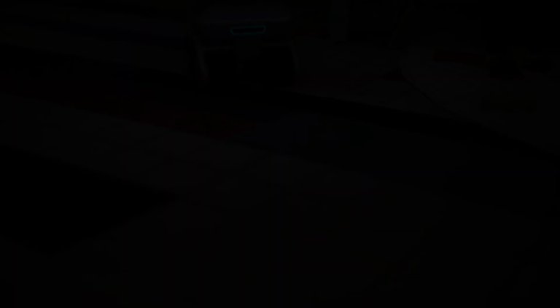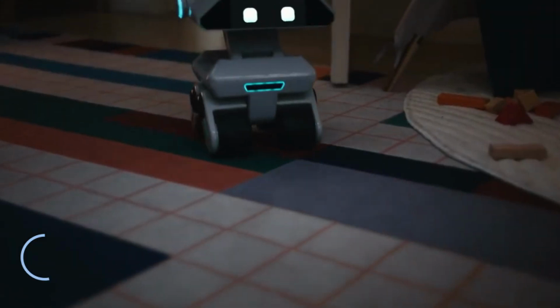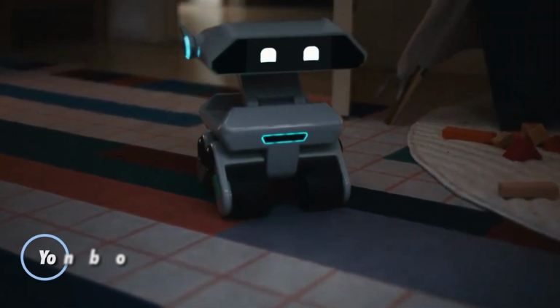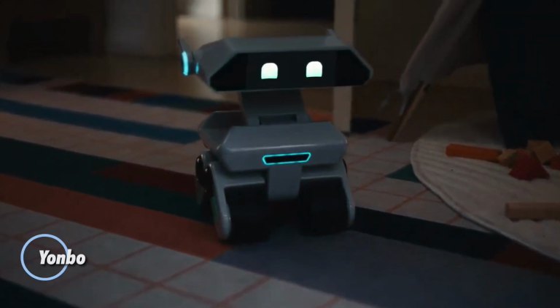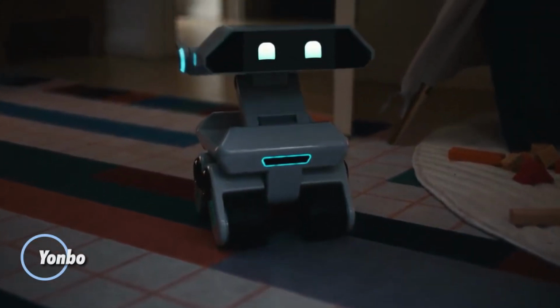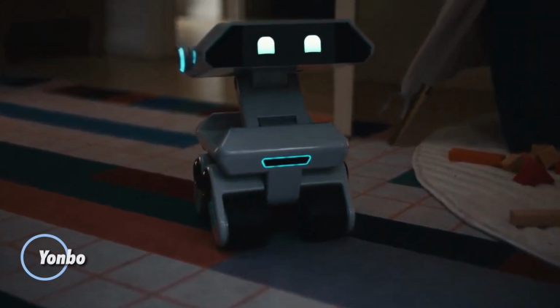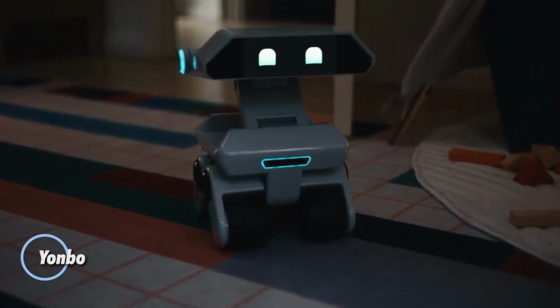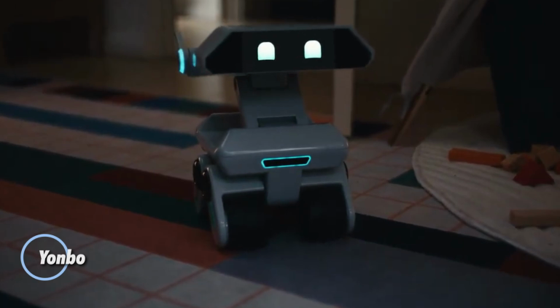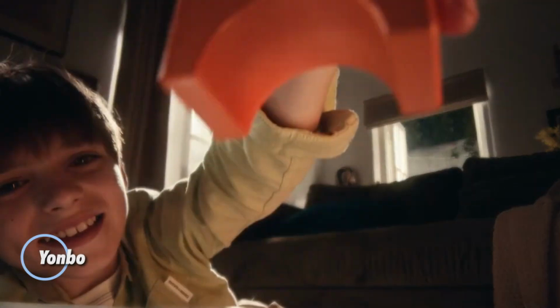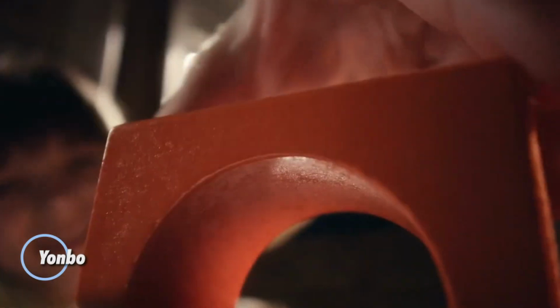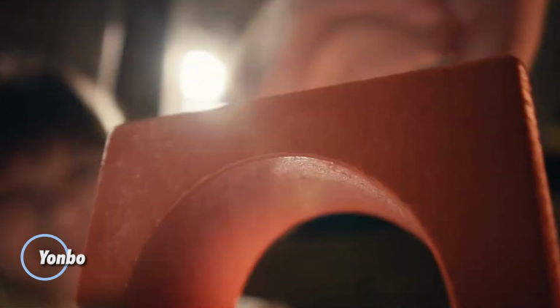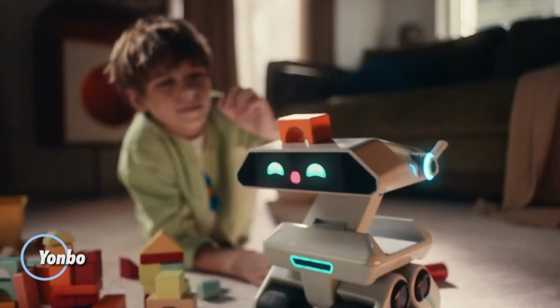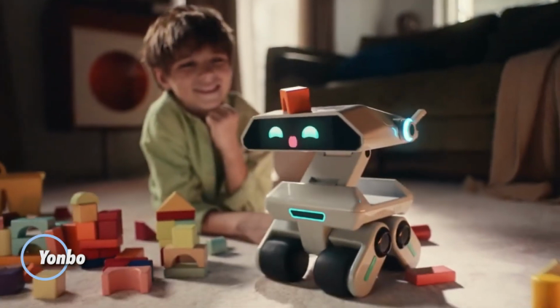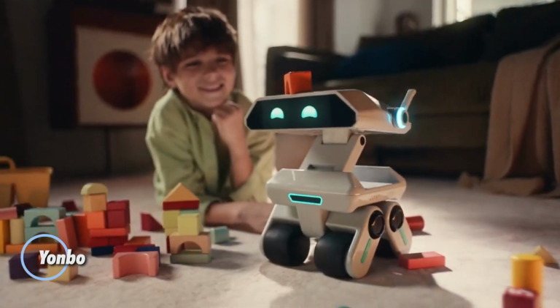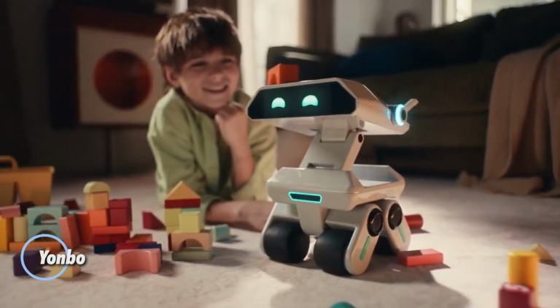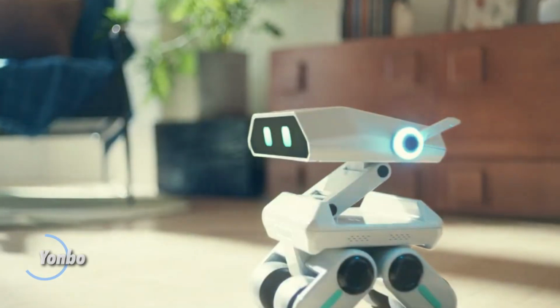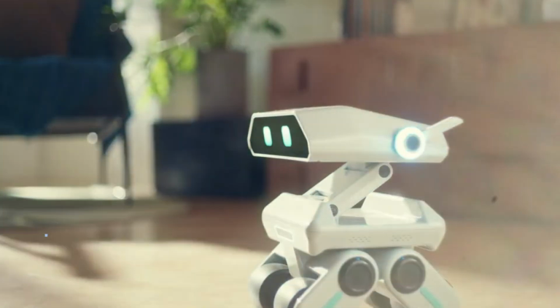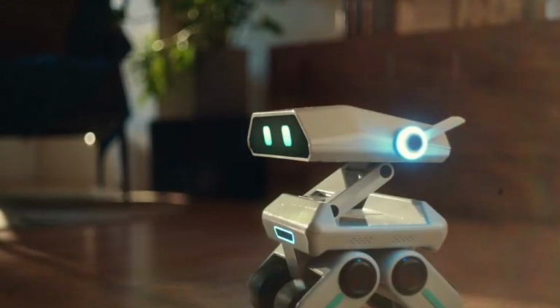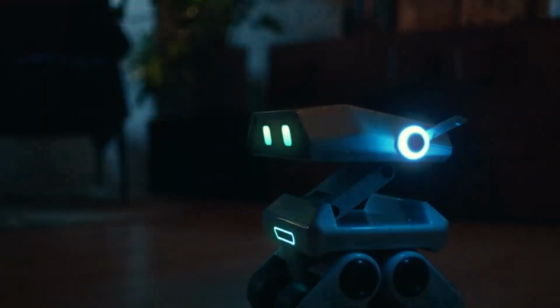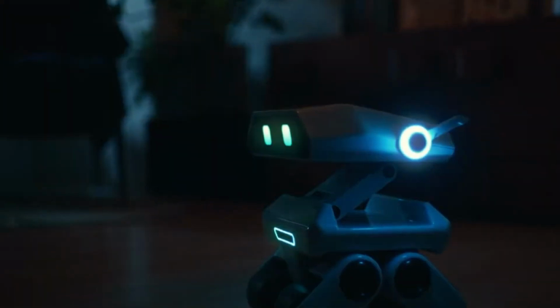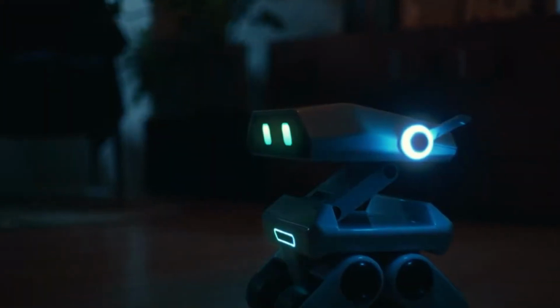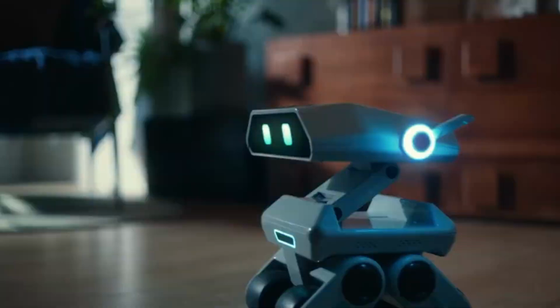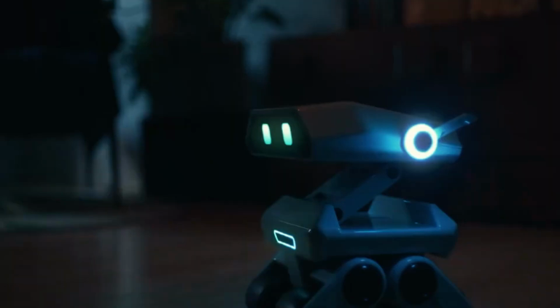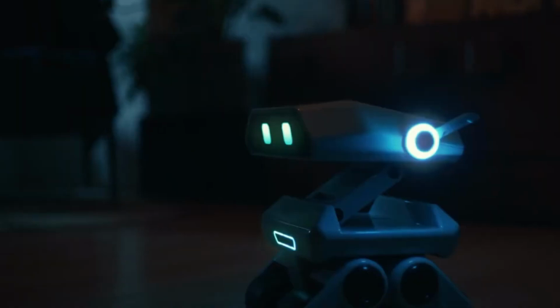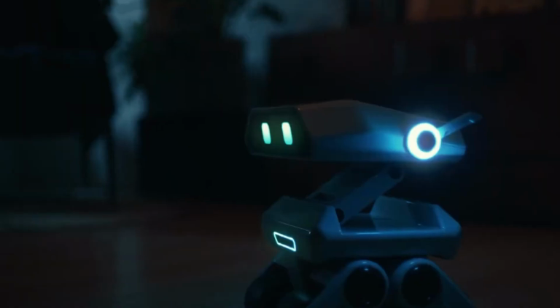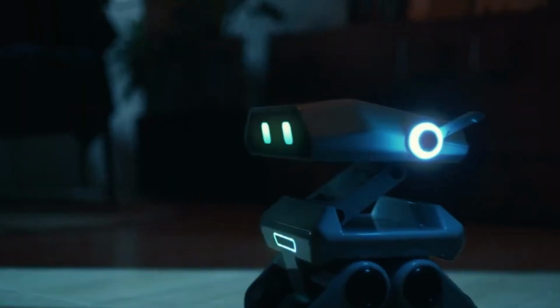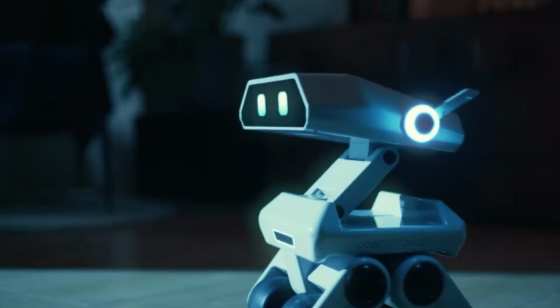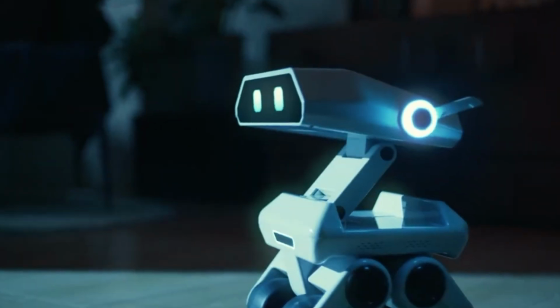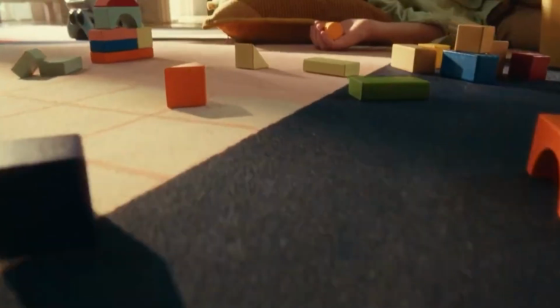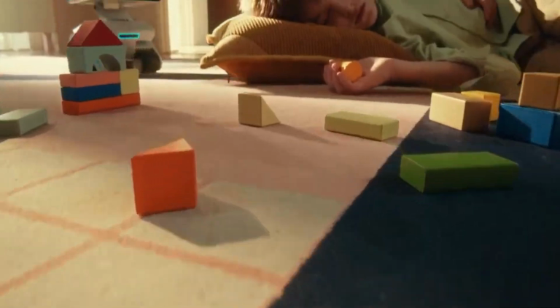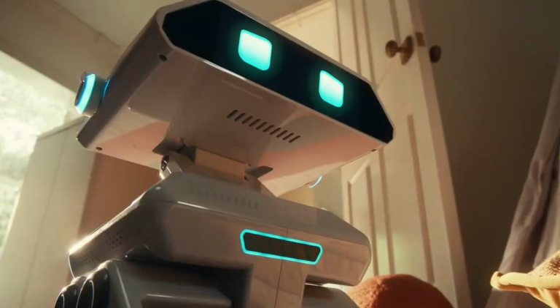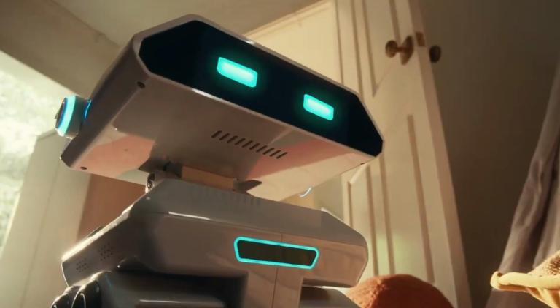In a world of smart devices that obey, a new kind of companion has arrived — one that listens, learns, and feels. Meet Yanbo, a 25cm tall home robot designed not just to assist, but to connect.